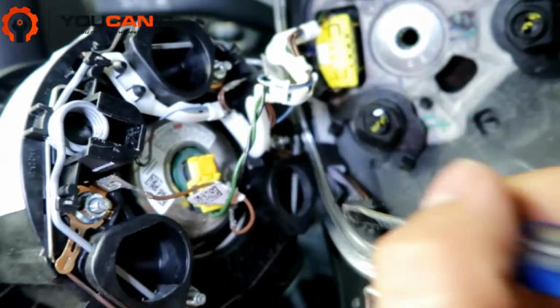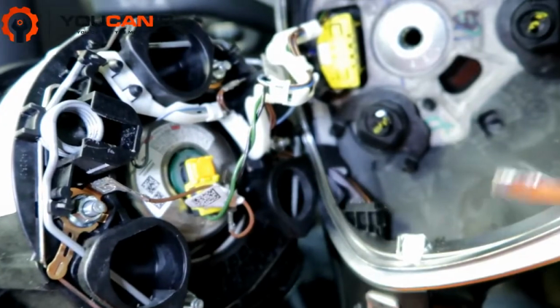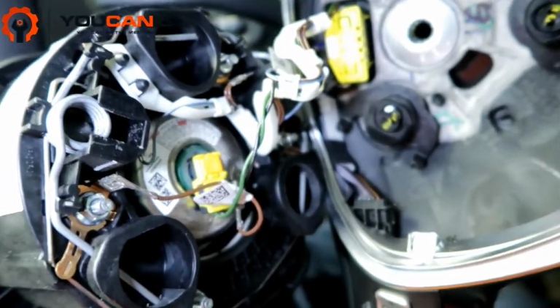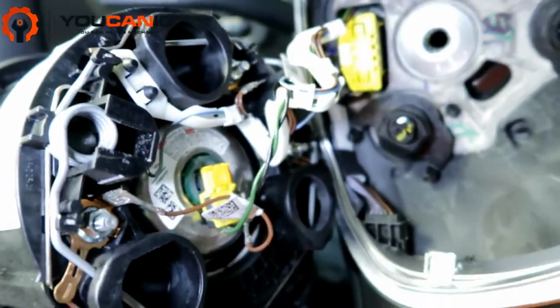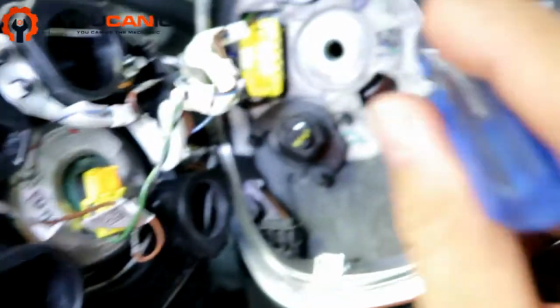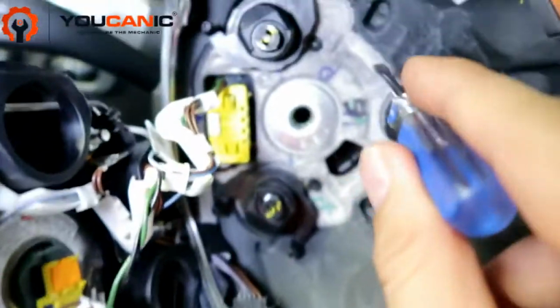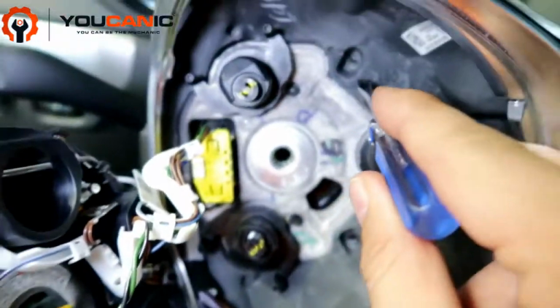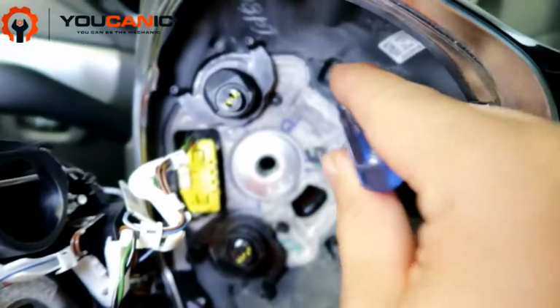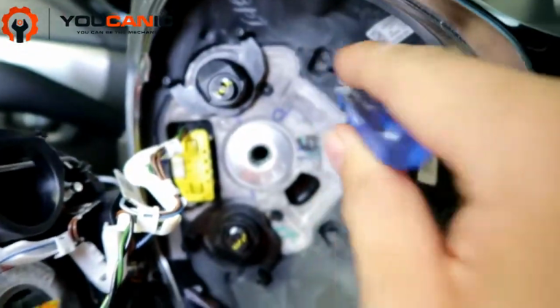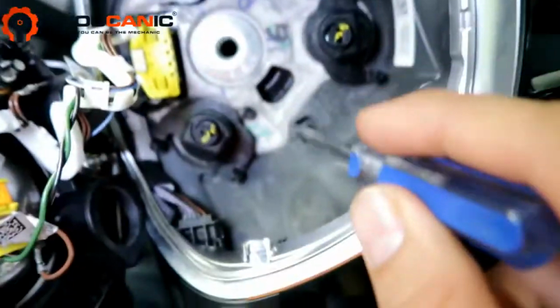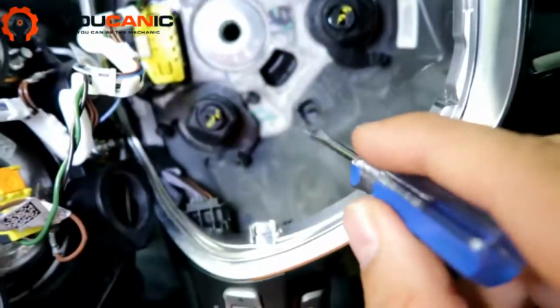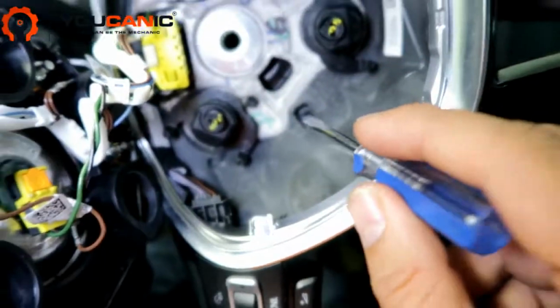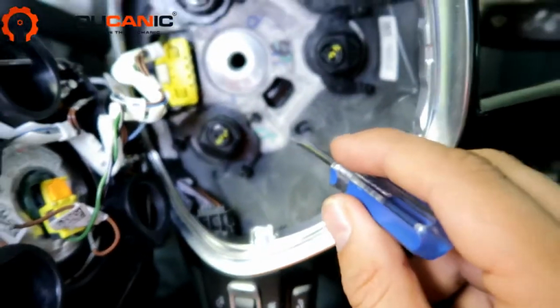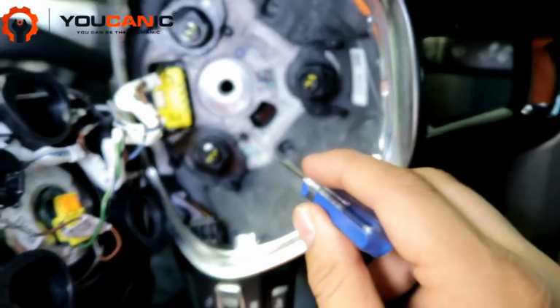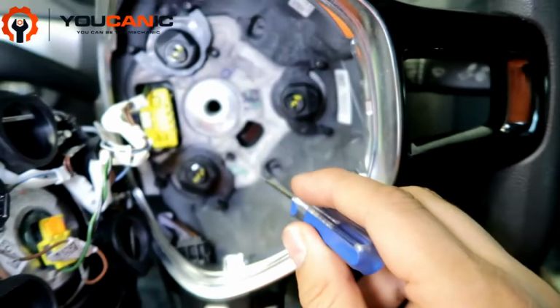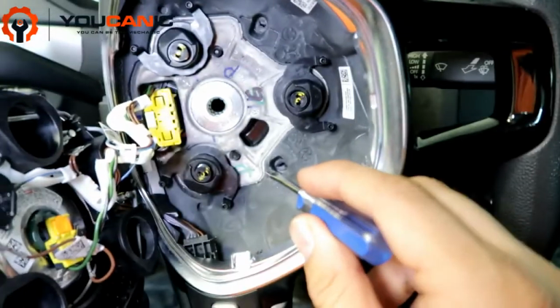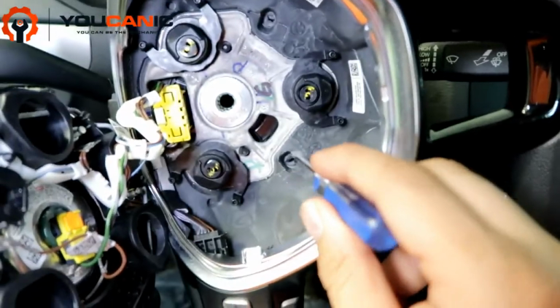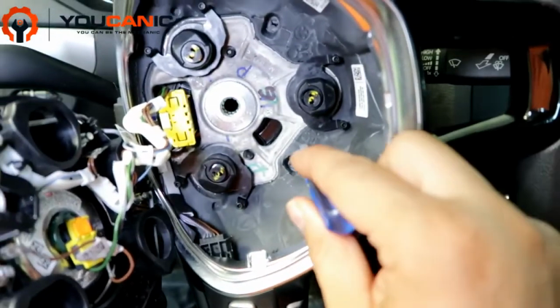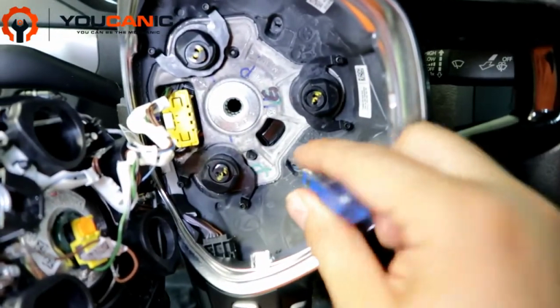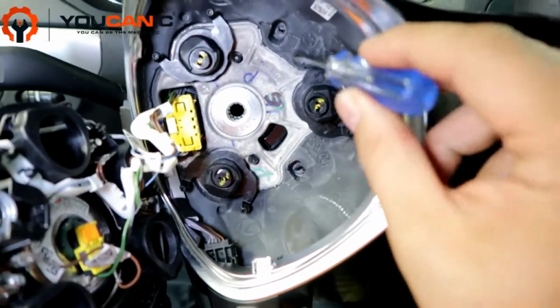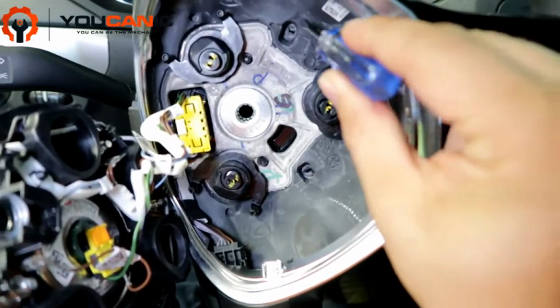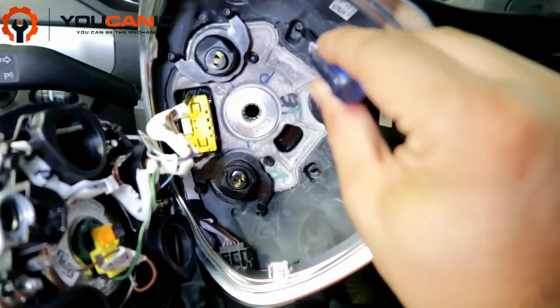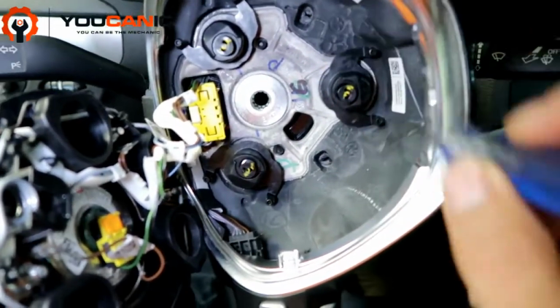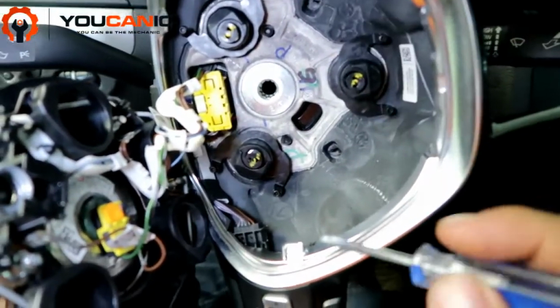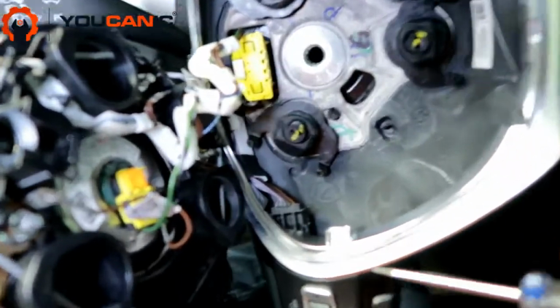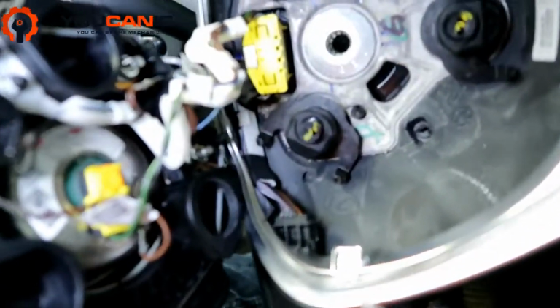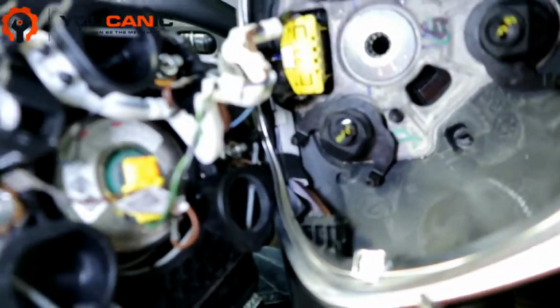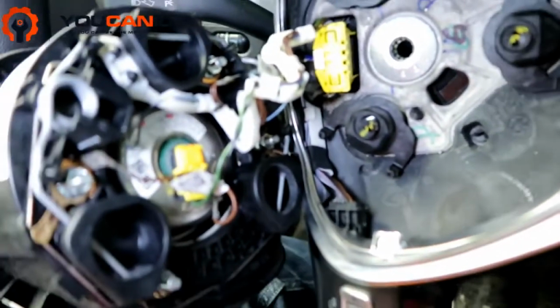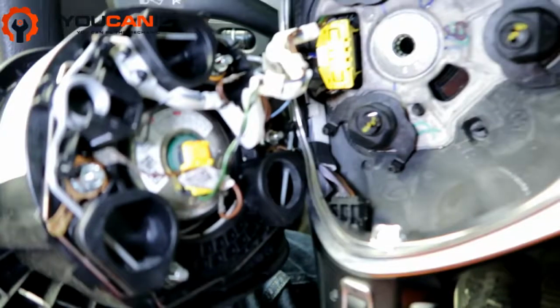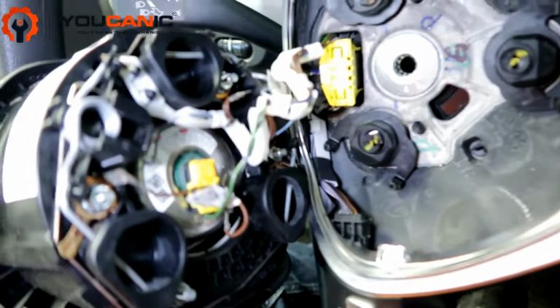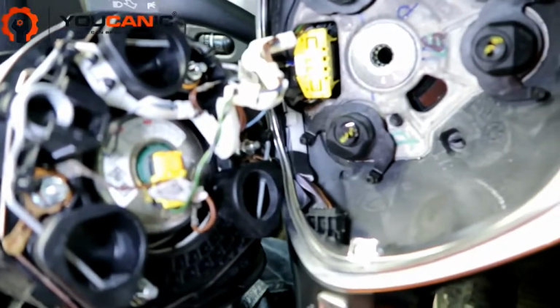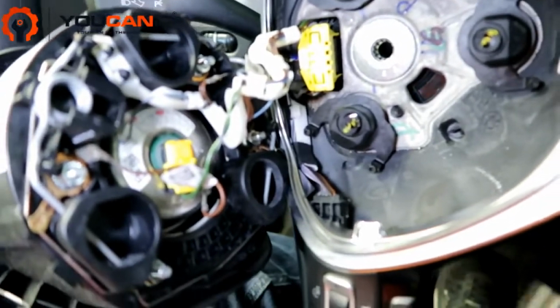You have this on both sides, so you have to punch these holes on both sides. You can see the holes right there and right there. Once you do that, make sure the battery is disconnected and keep a safe distance from the airbag.